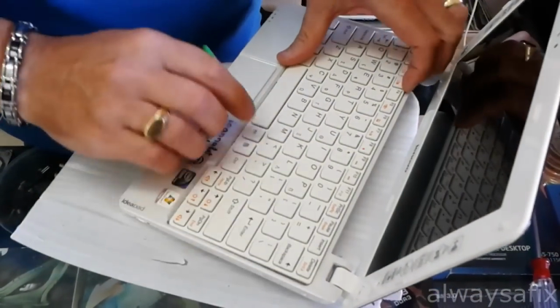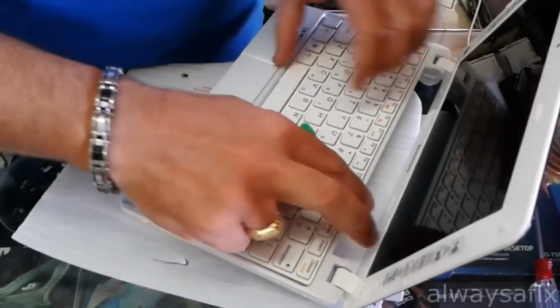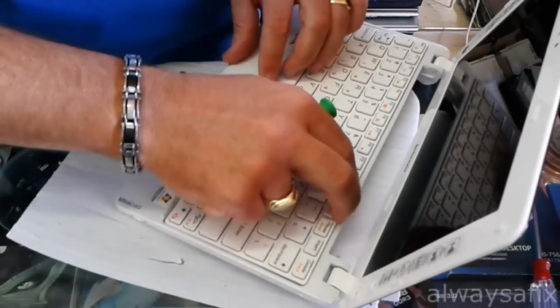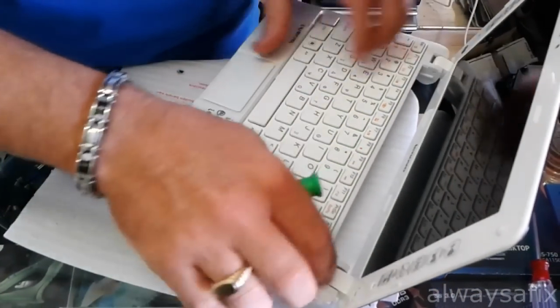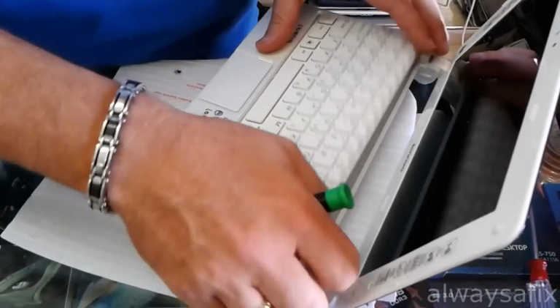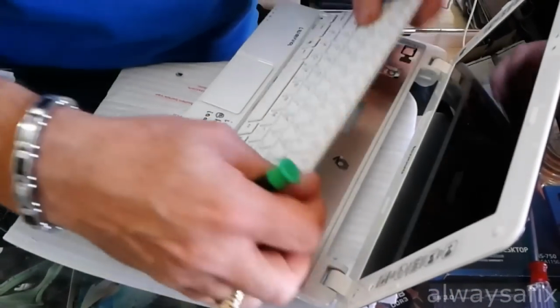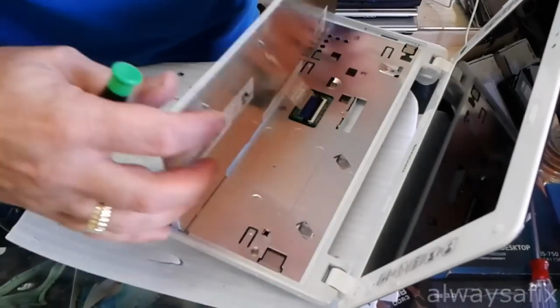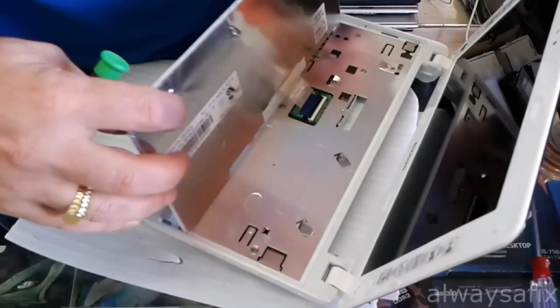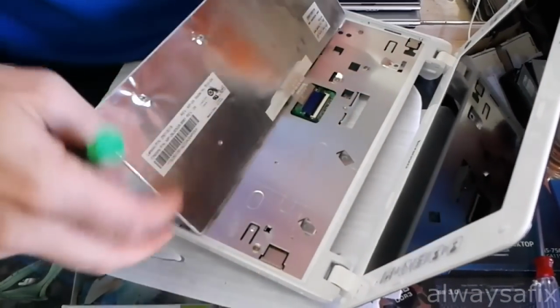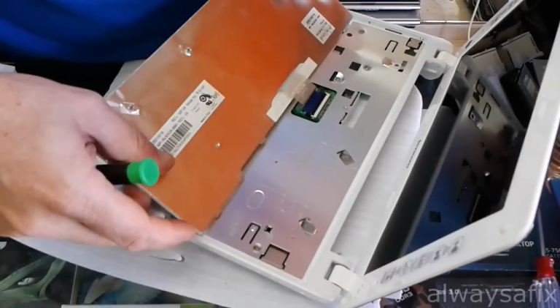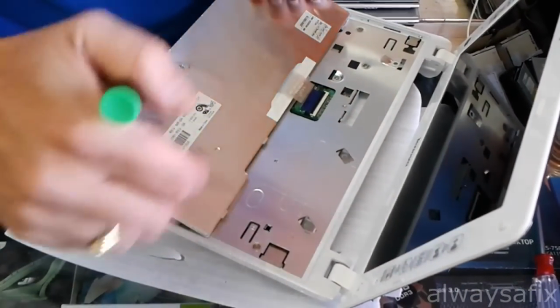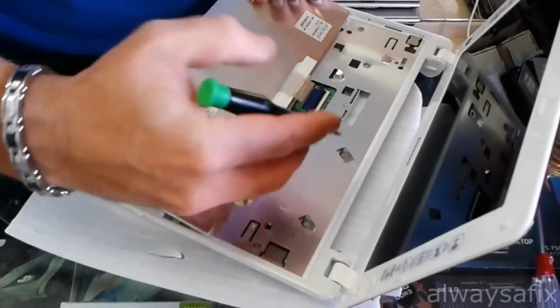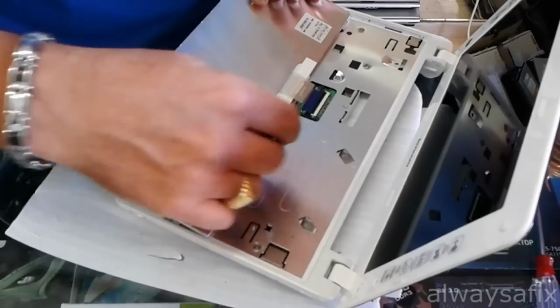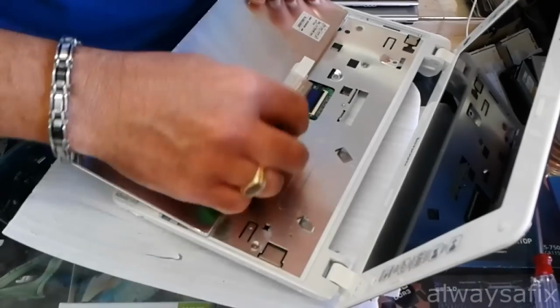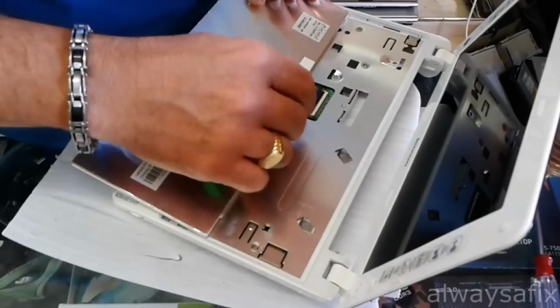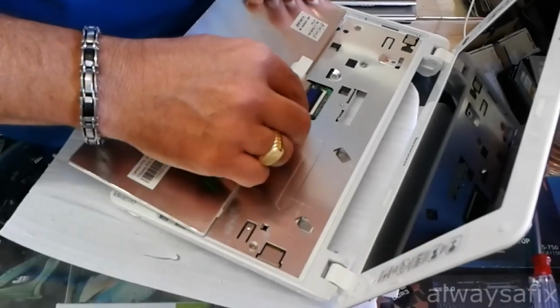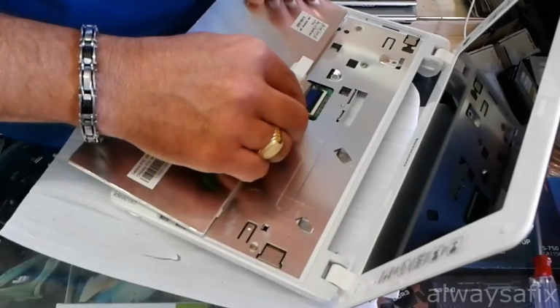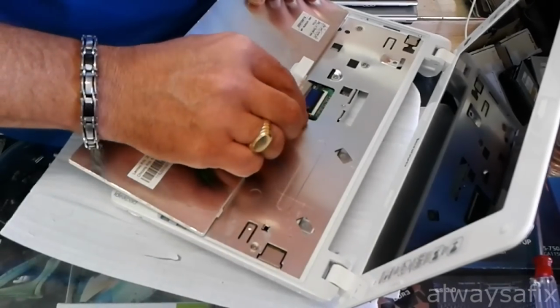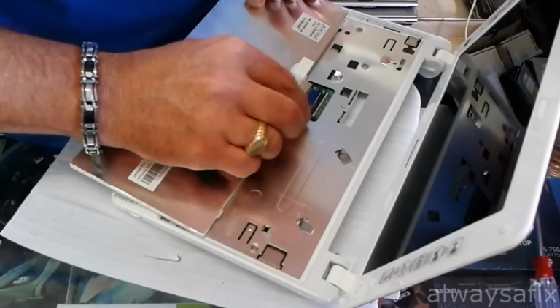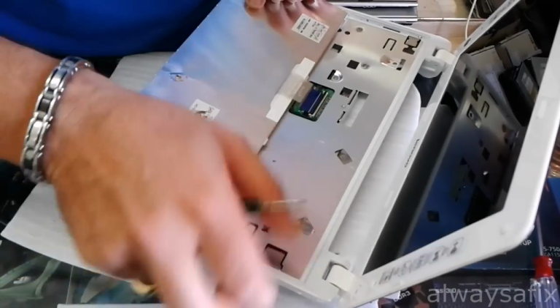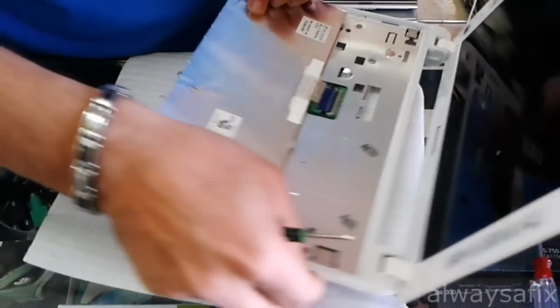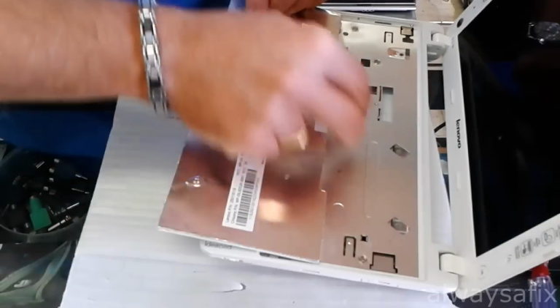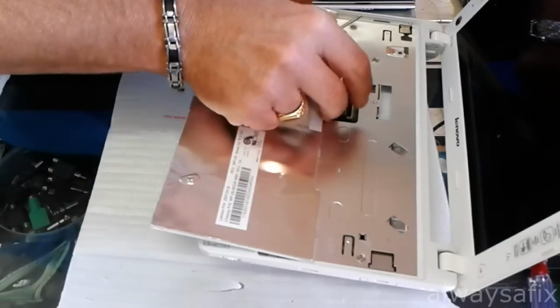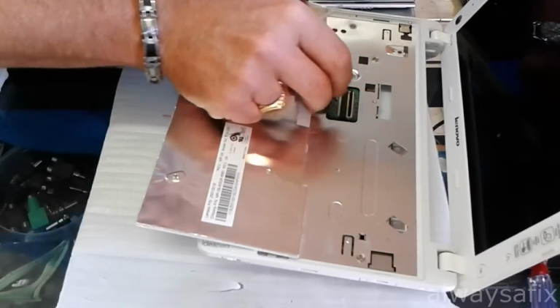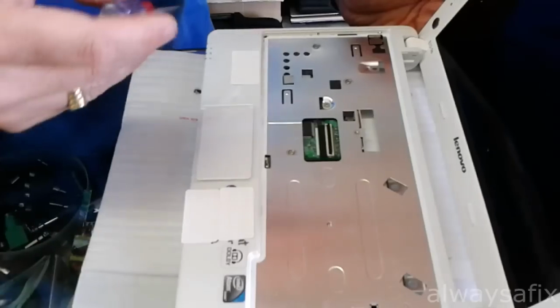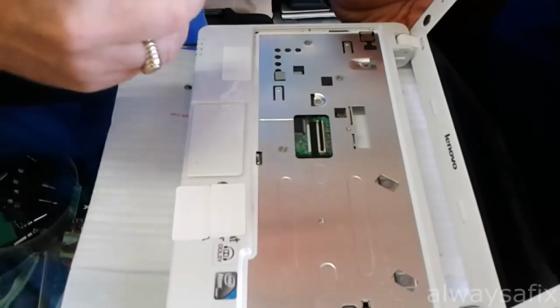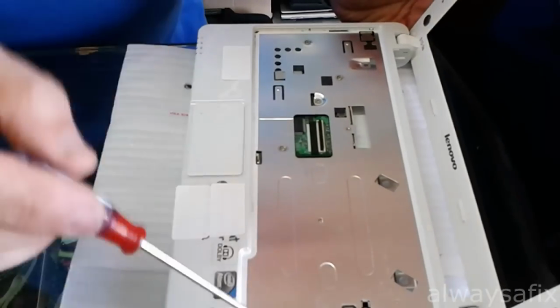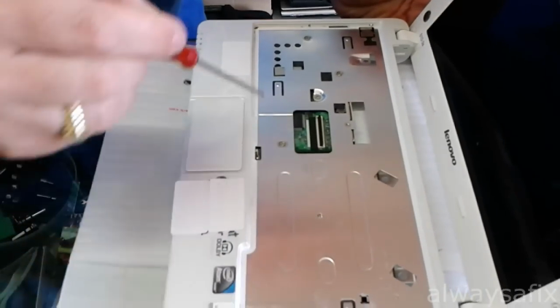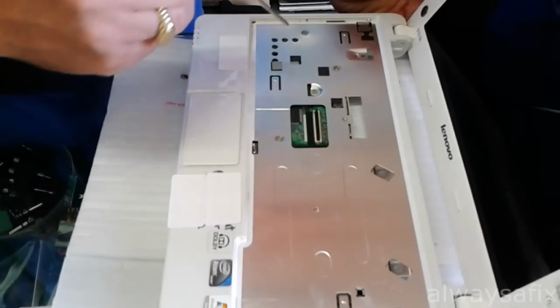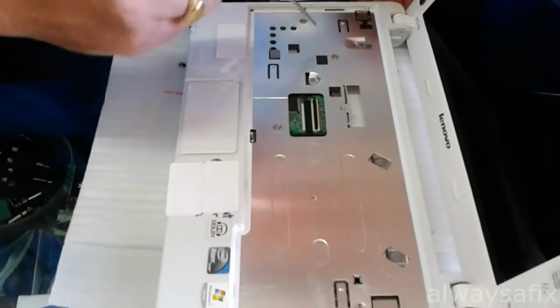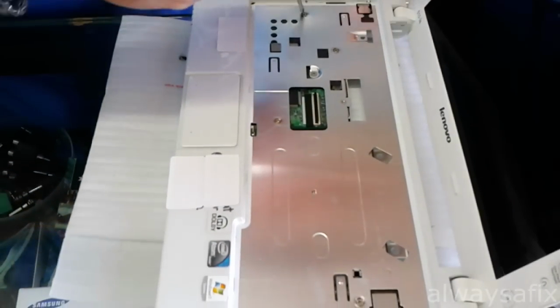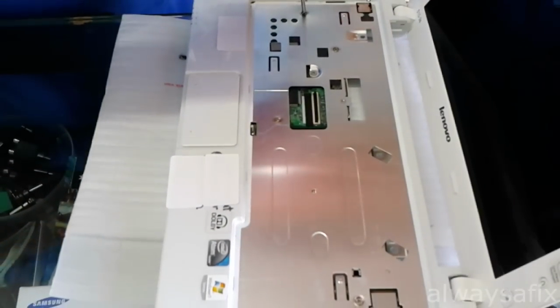Okay, so once you've got the keyboard, undo the tab just to release the ribbon cable. So once you've released the keyboard, you've got a couple more screws here.